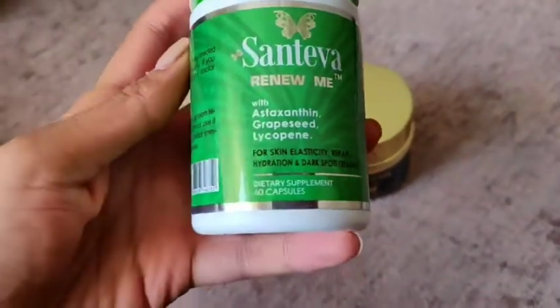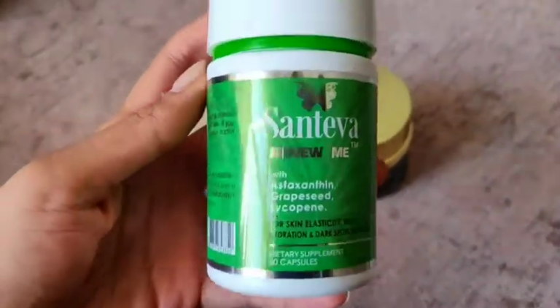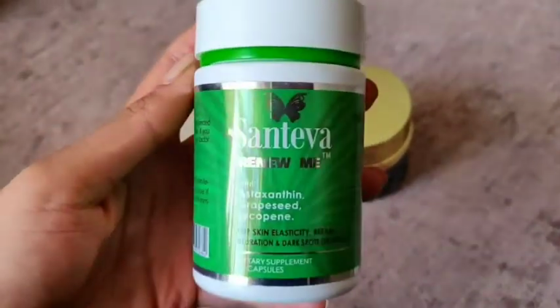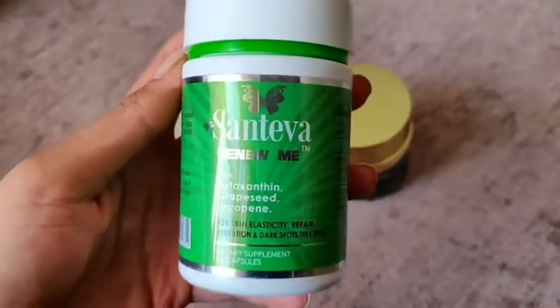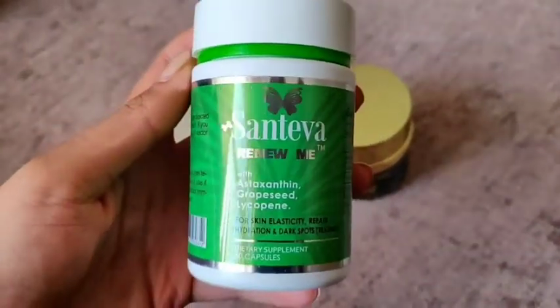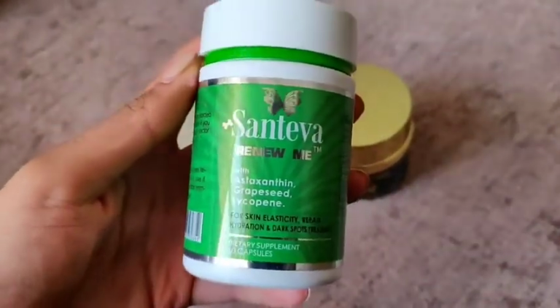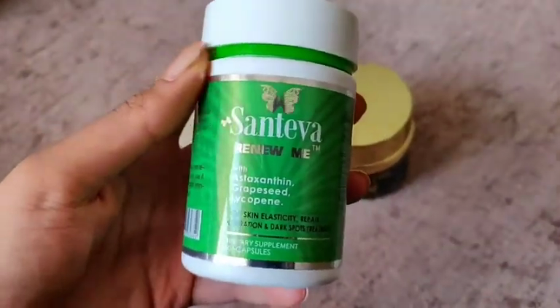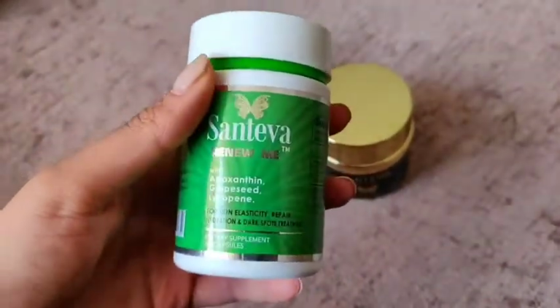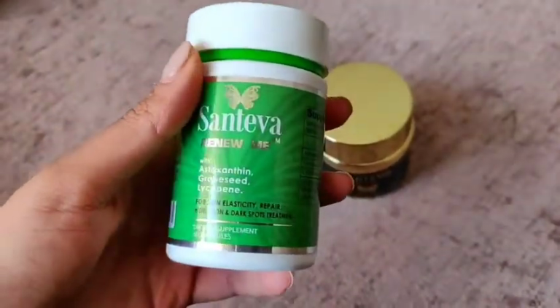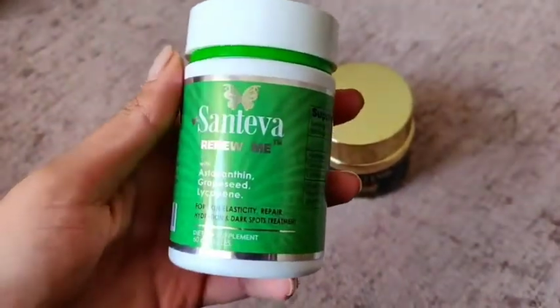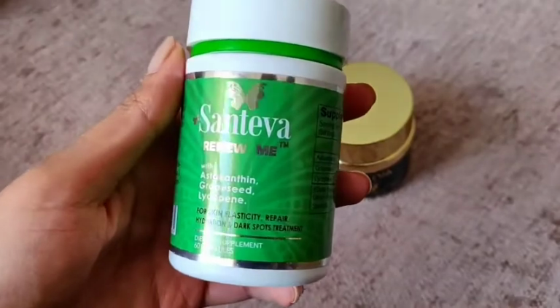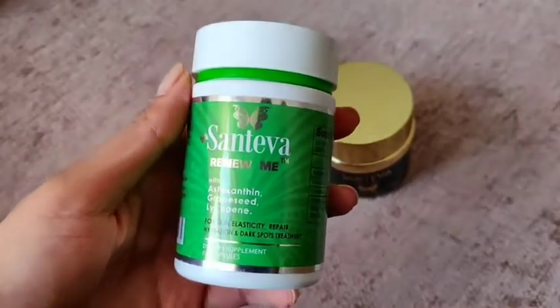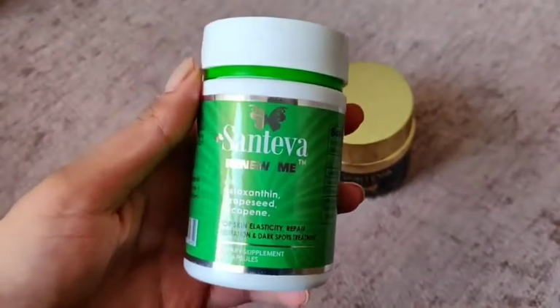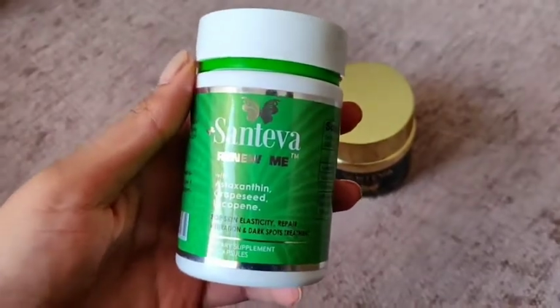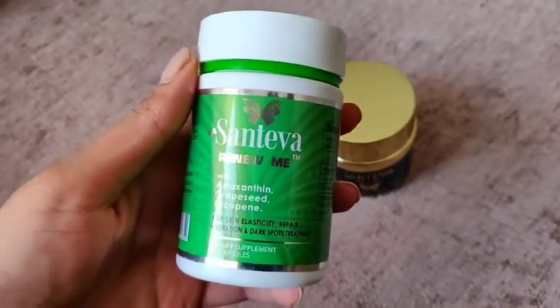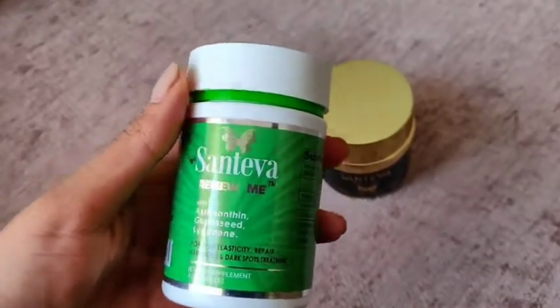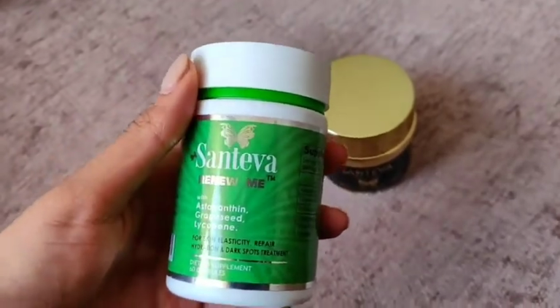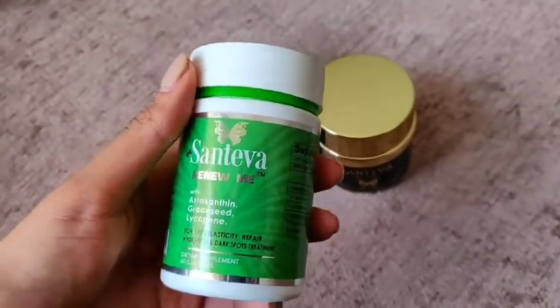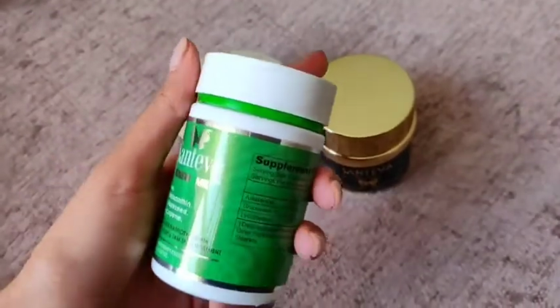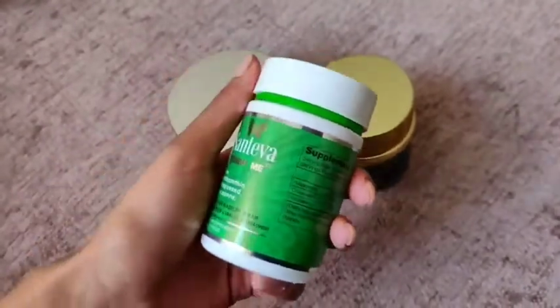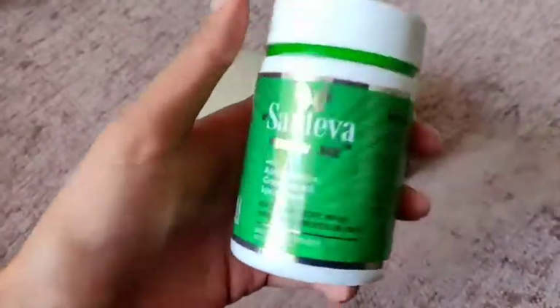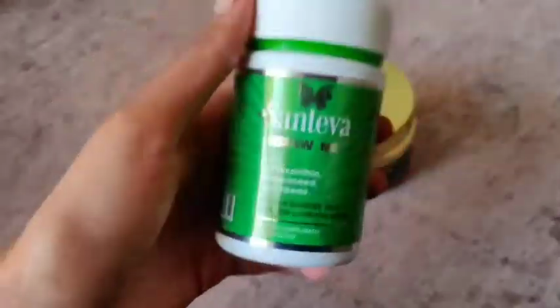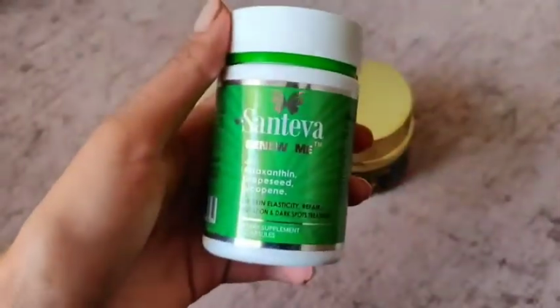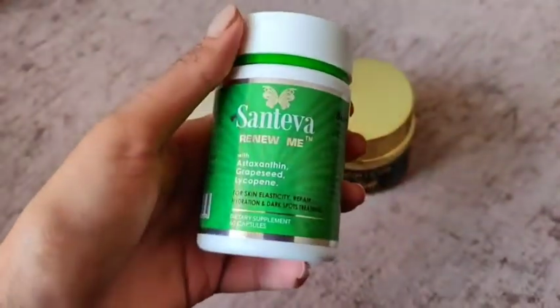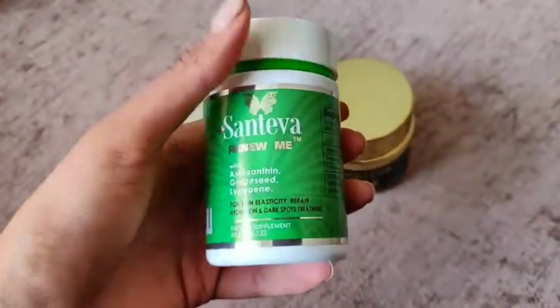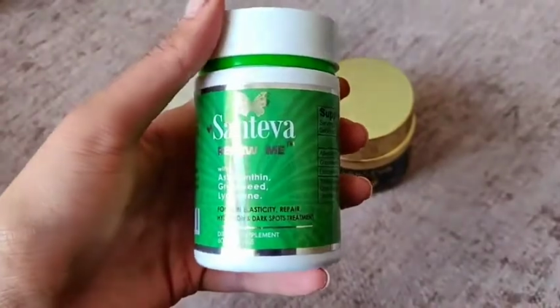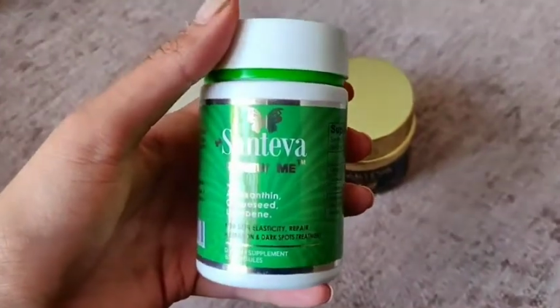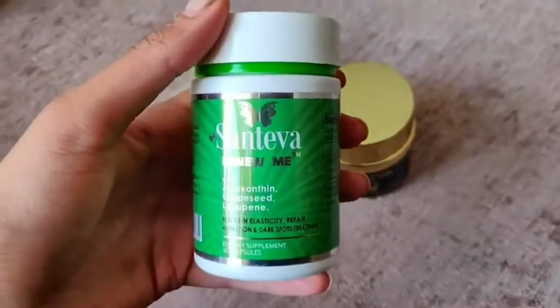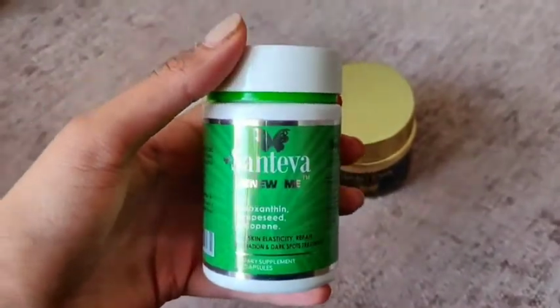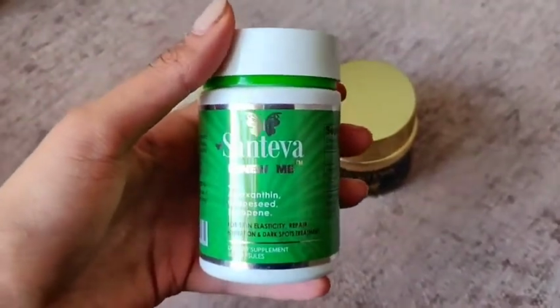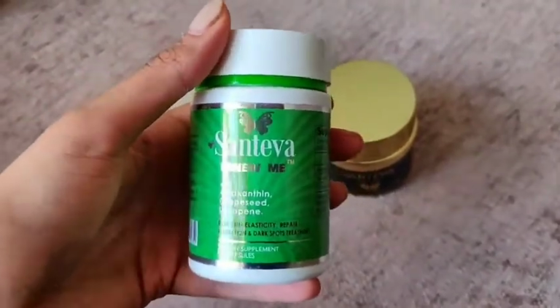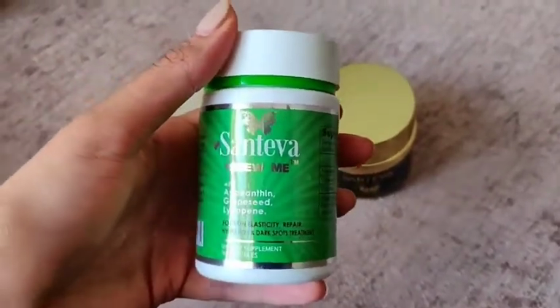I feel like I need to use it for a bit longer as well, alongside all my other skincare routine. But the mask and the Renew Me have really worked well together, so if I buy the mud mask again I'll be buying the Renew Me capsules too.